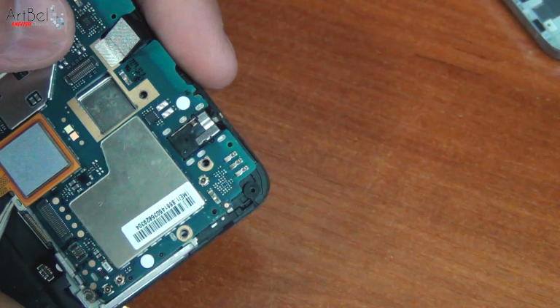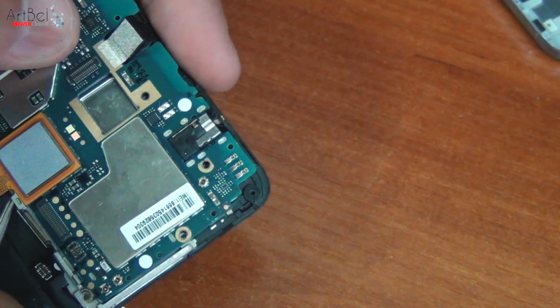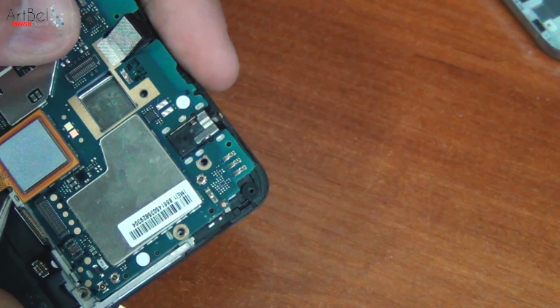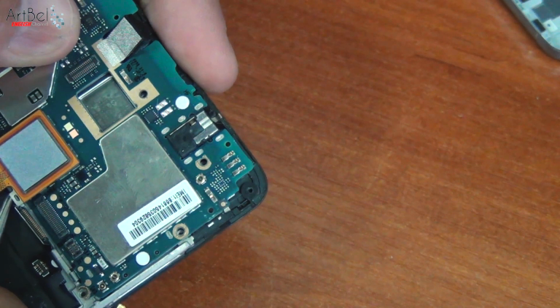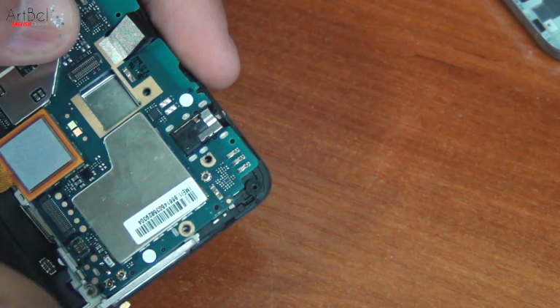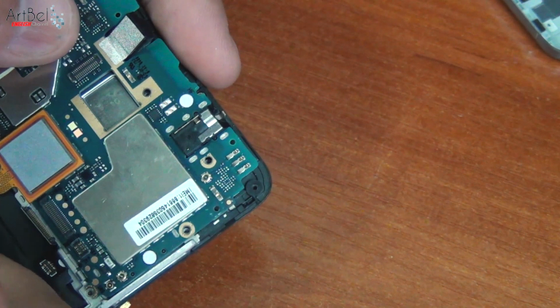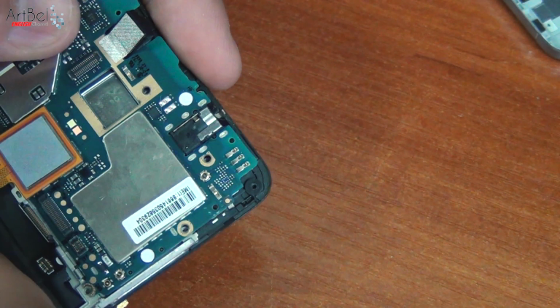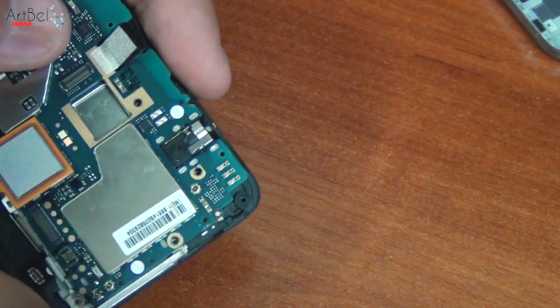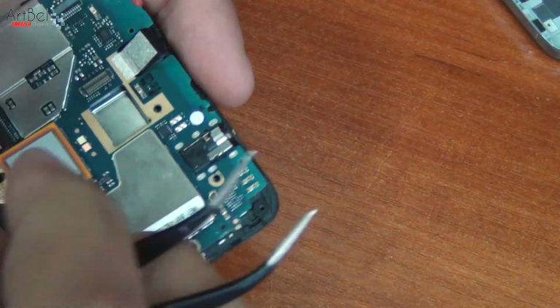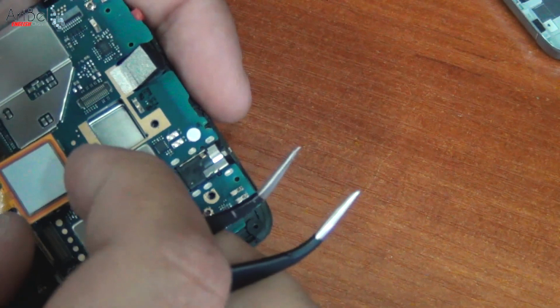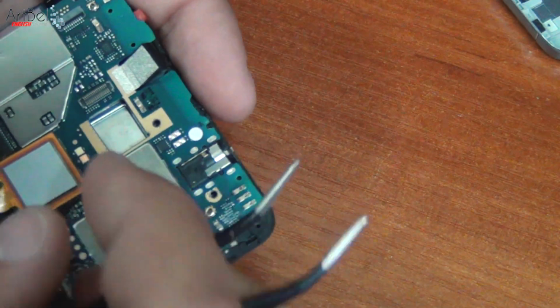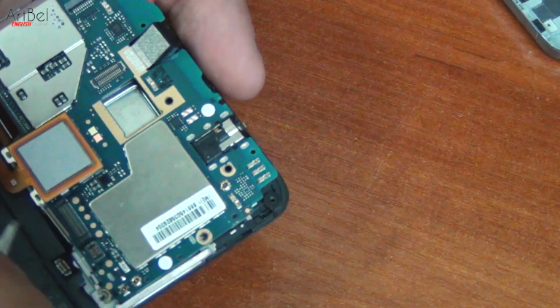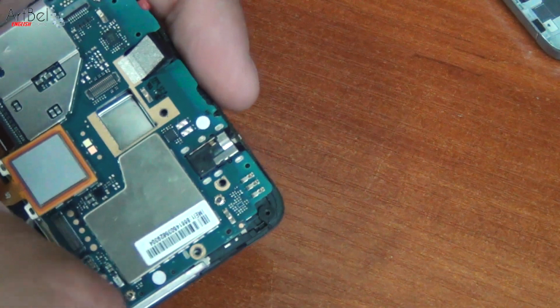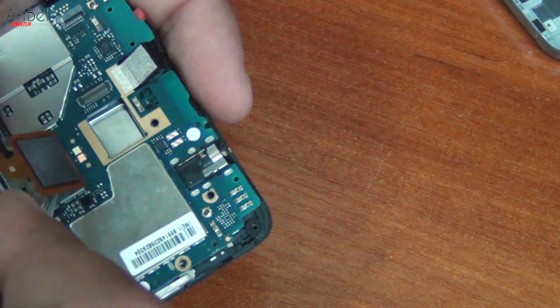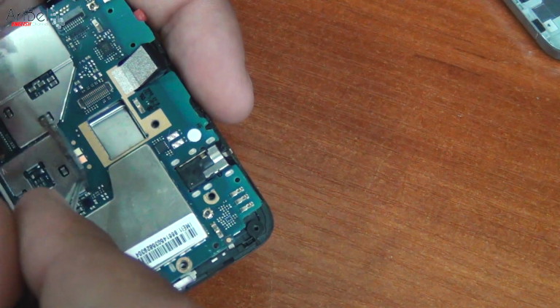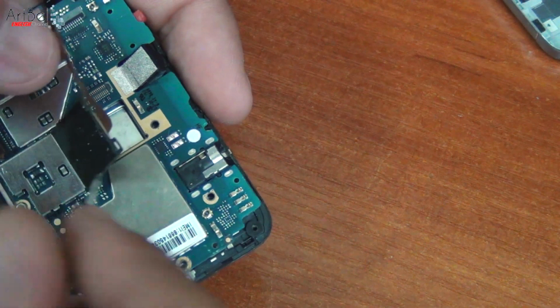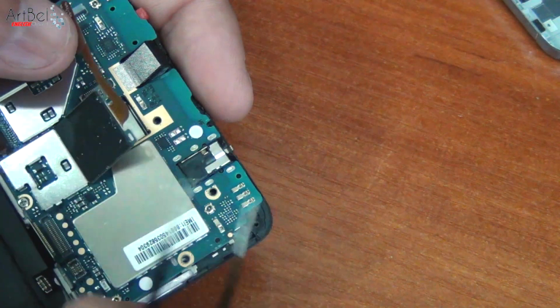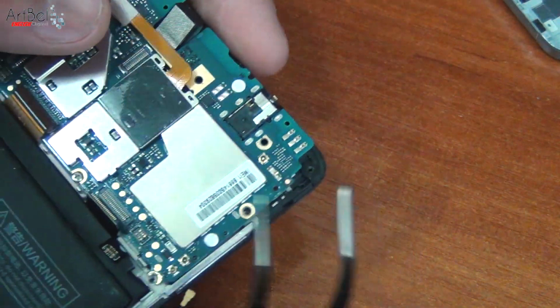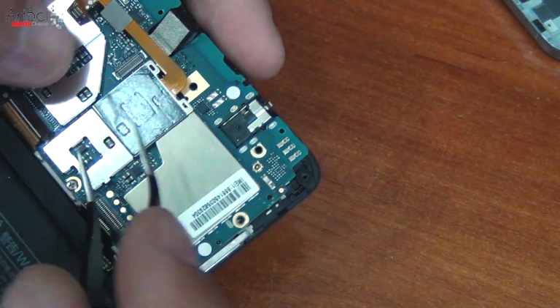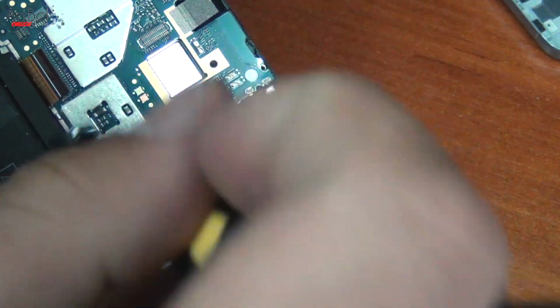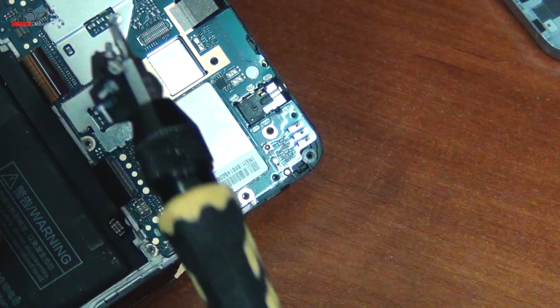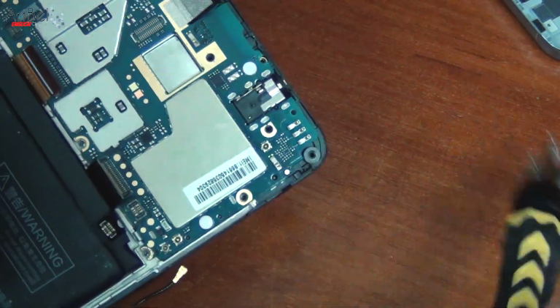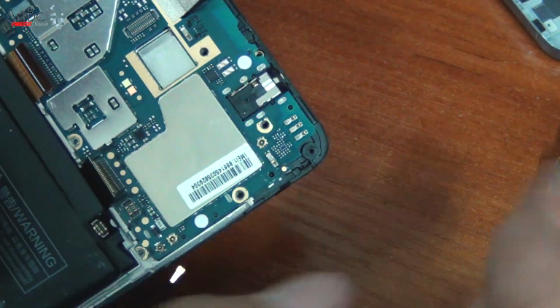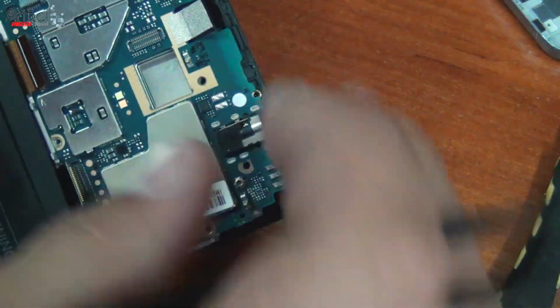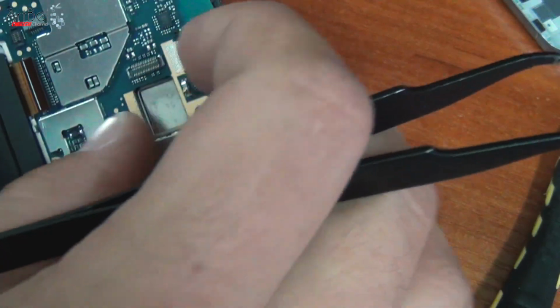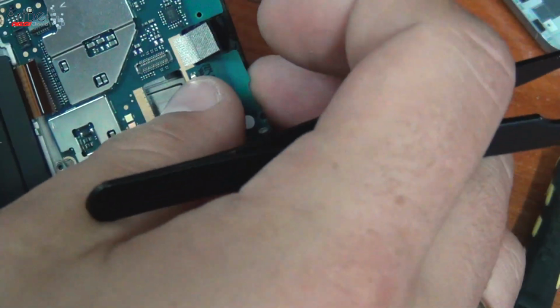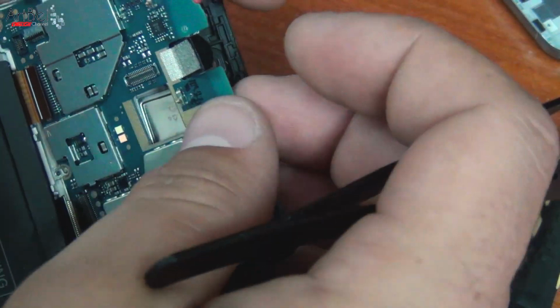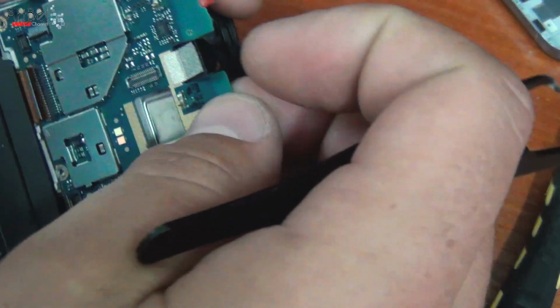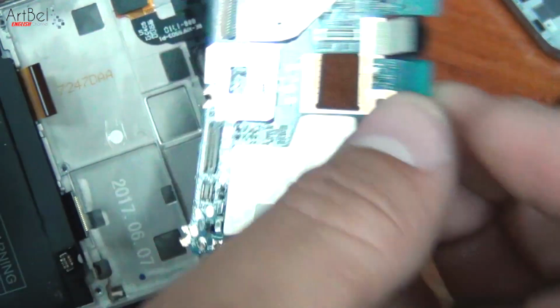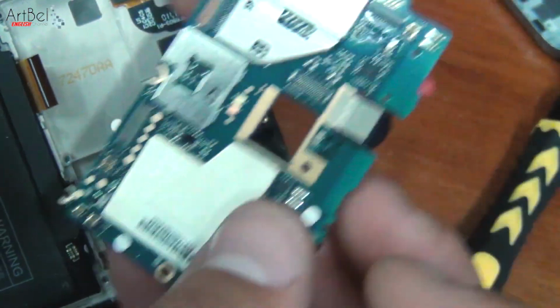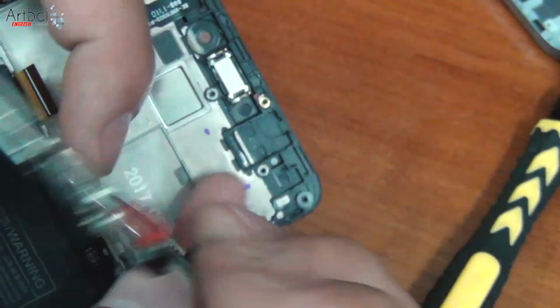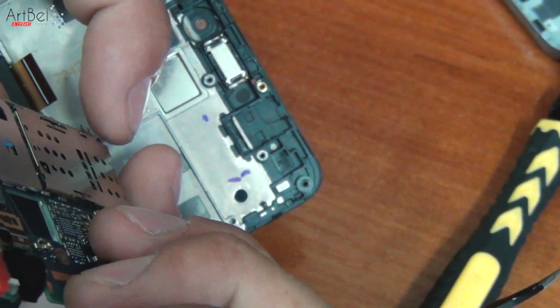After that, you can easily remove the motherboard. And now we have it in our hands.